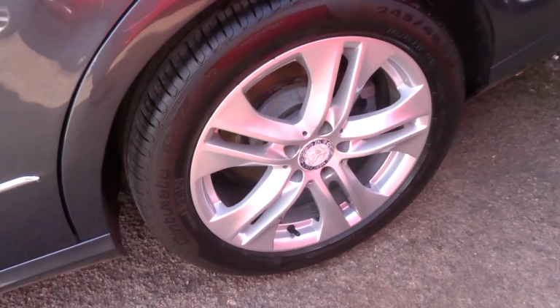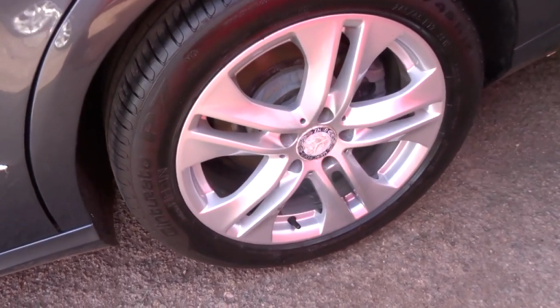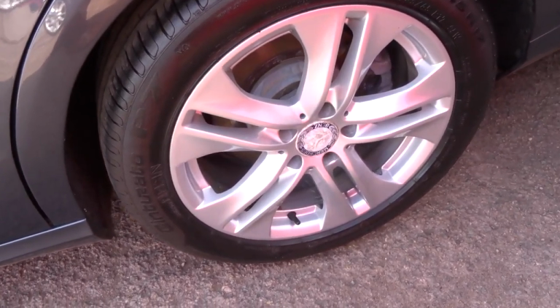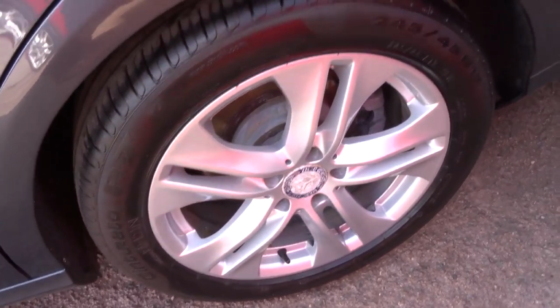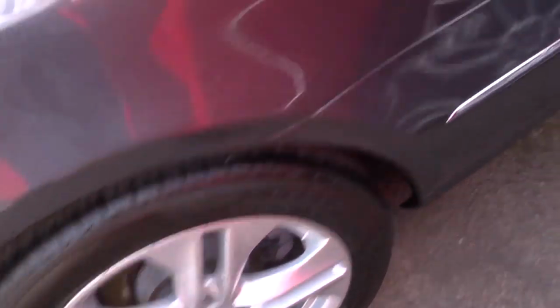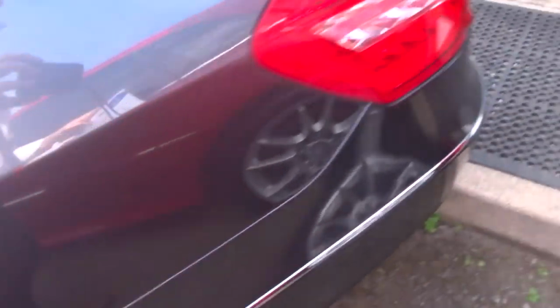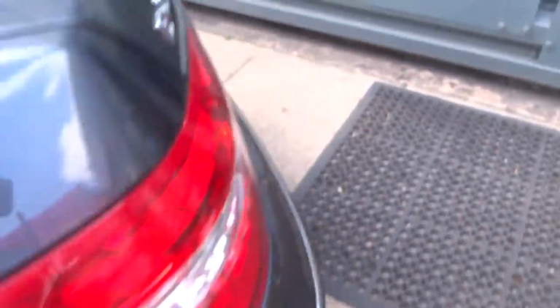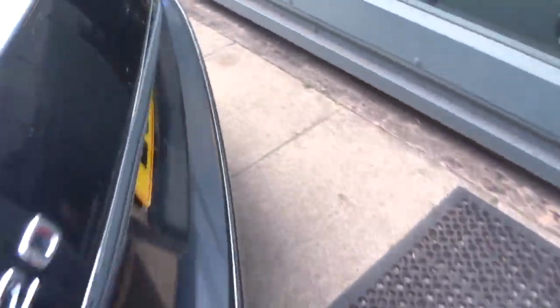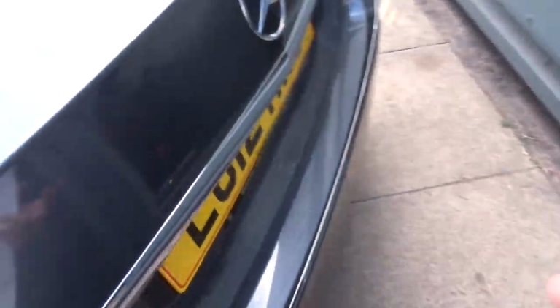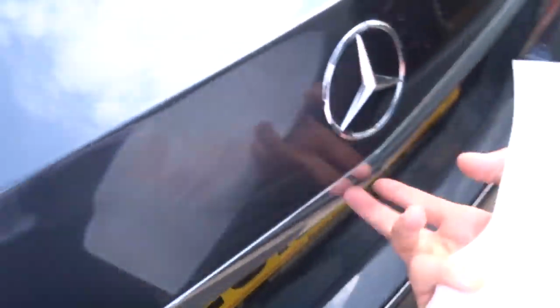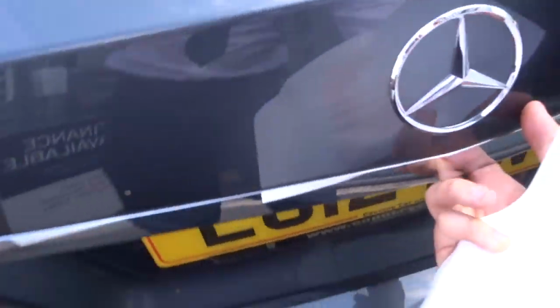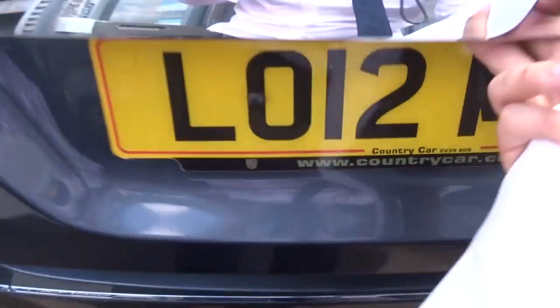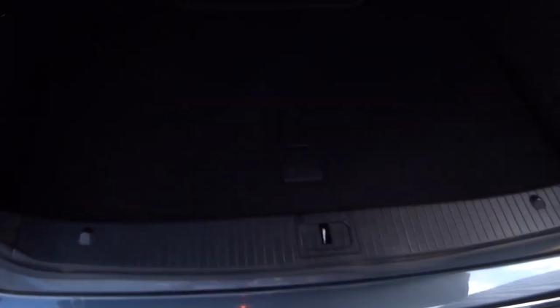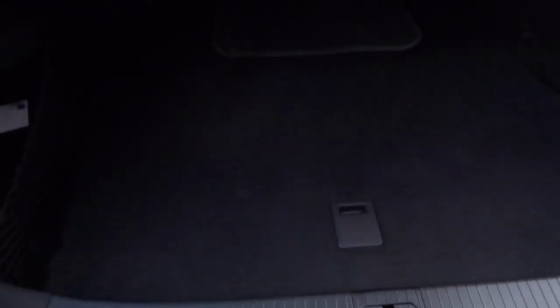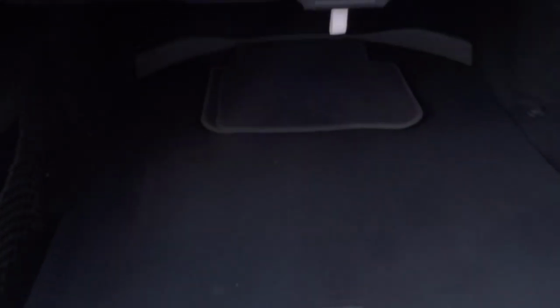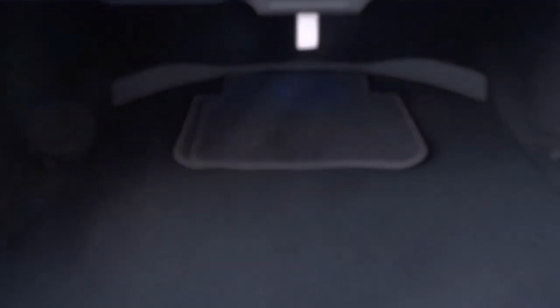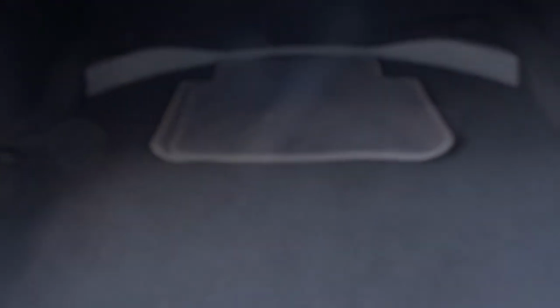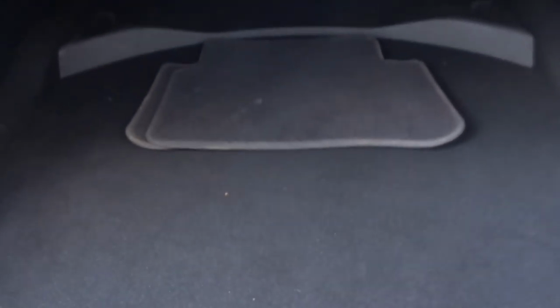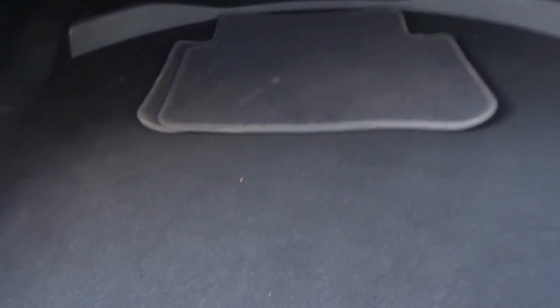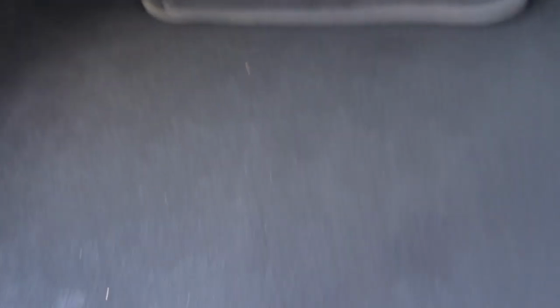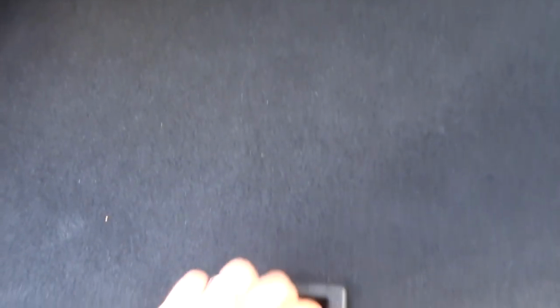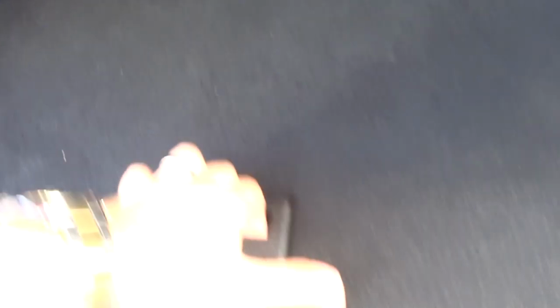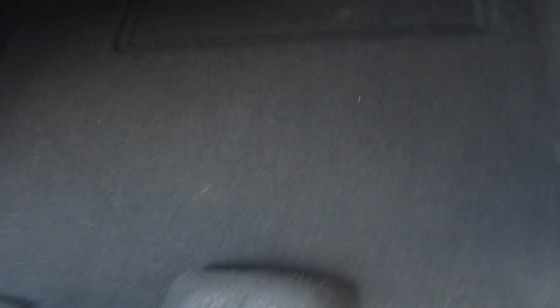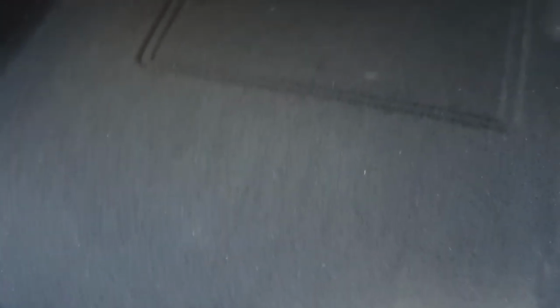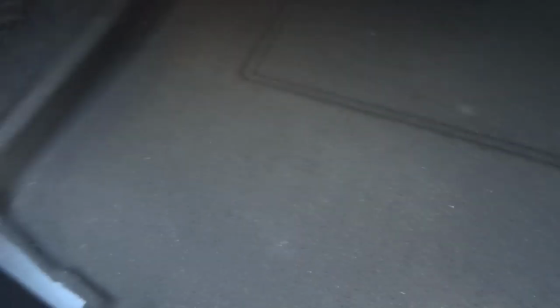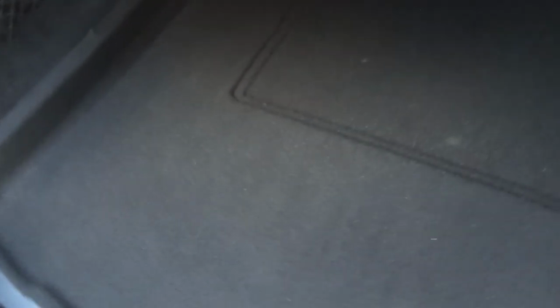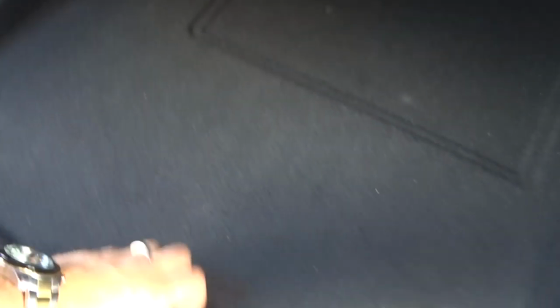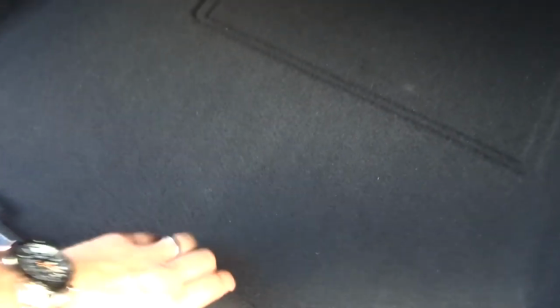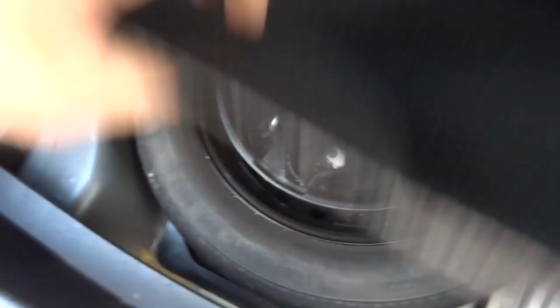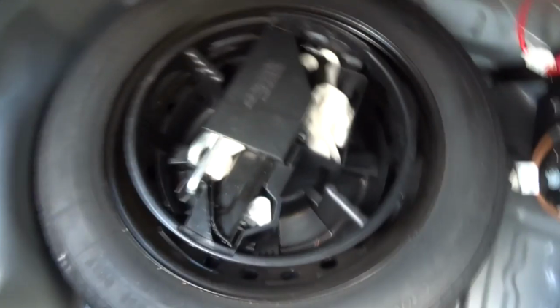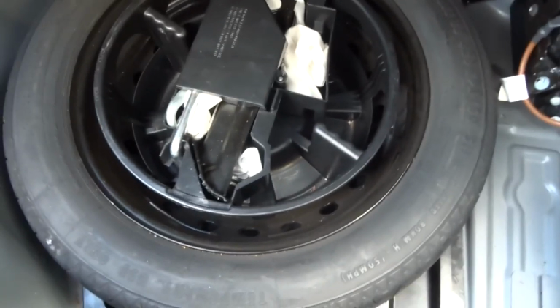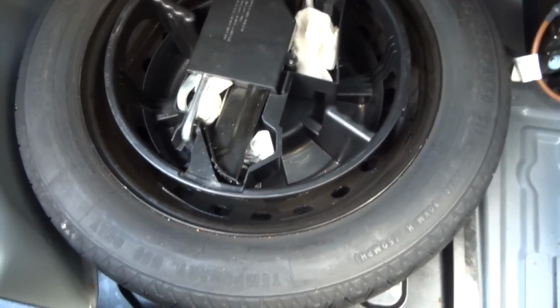Gorgeous multi-spoke alloys. Very sizeable boot with floor mats just there. You get more storage underneath, and underneath that we have the spare.